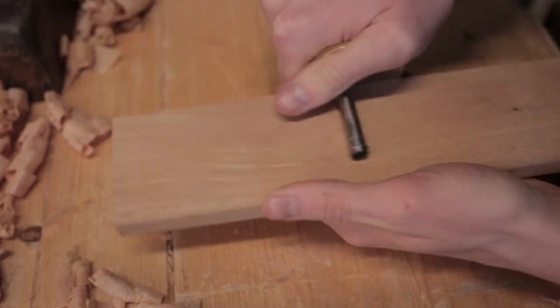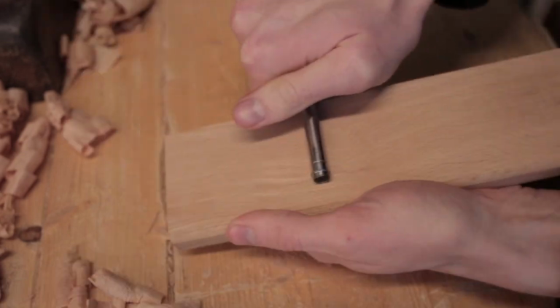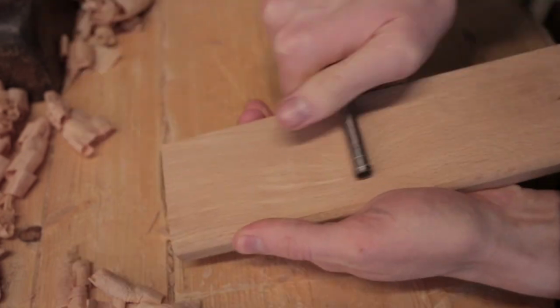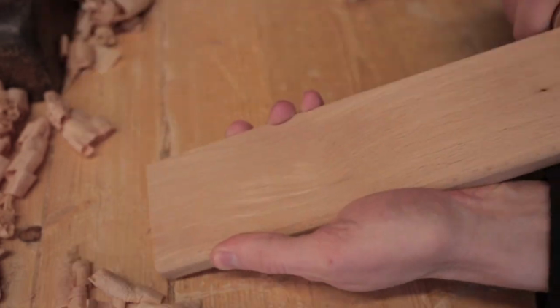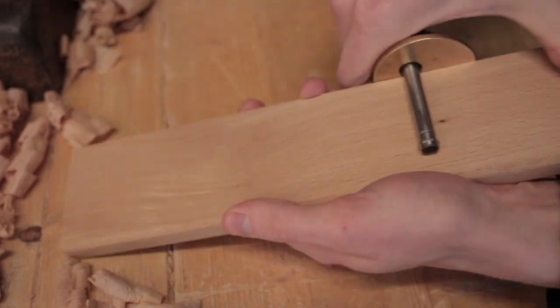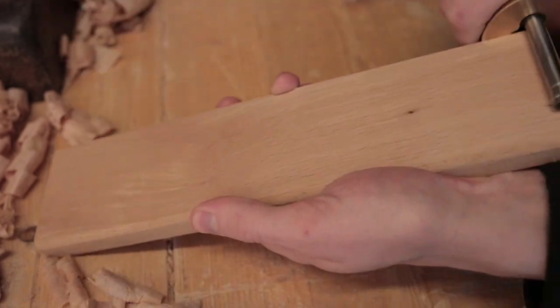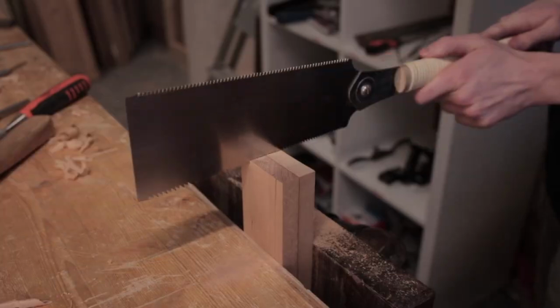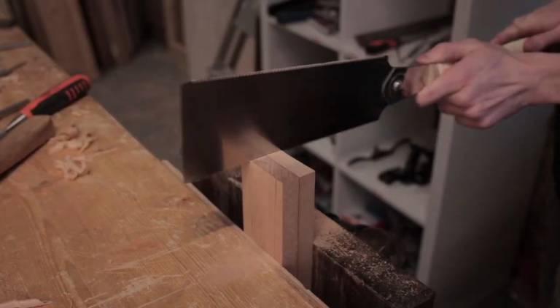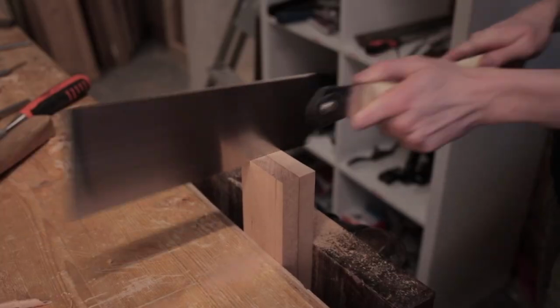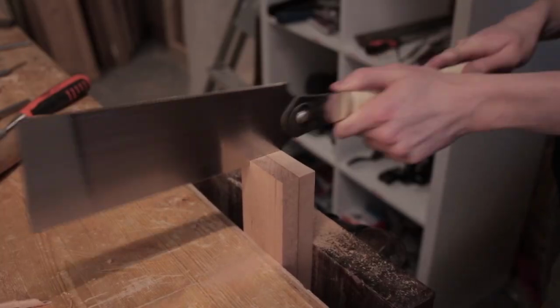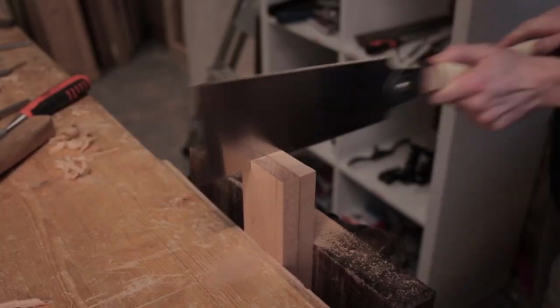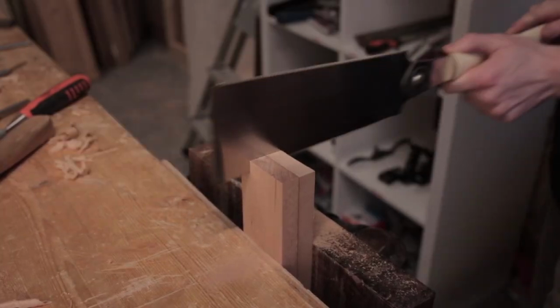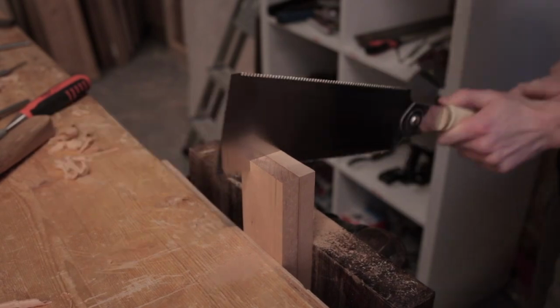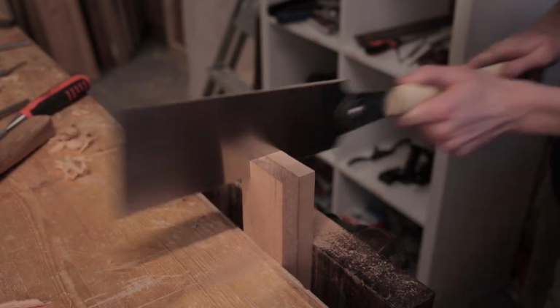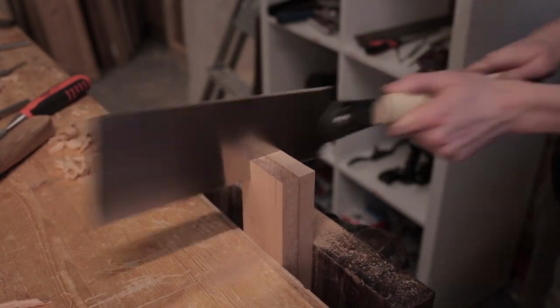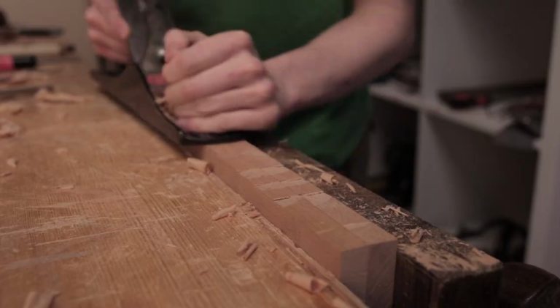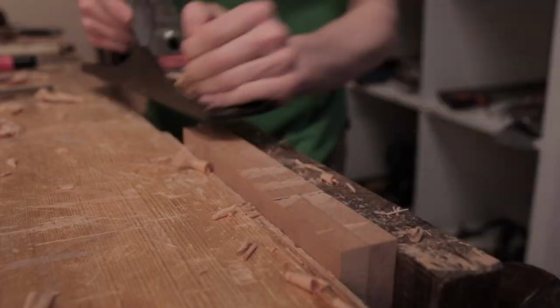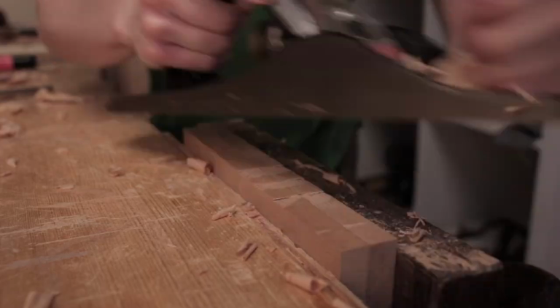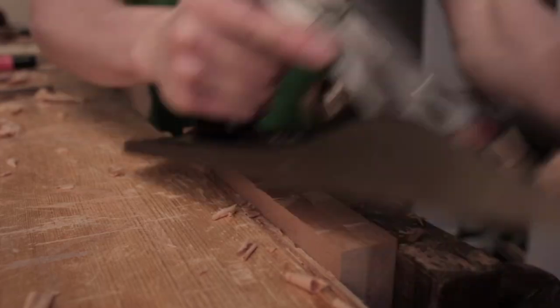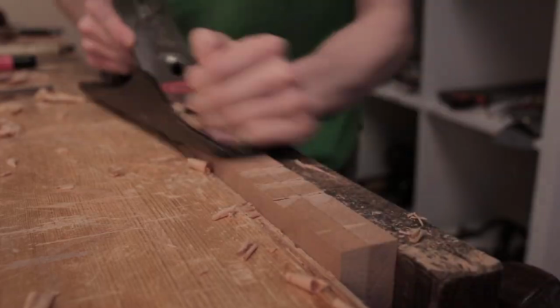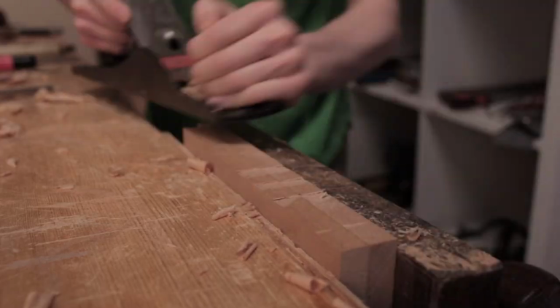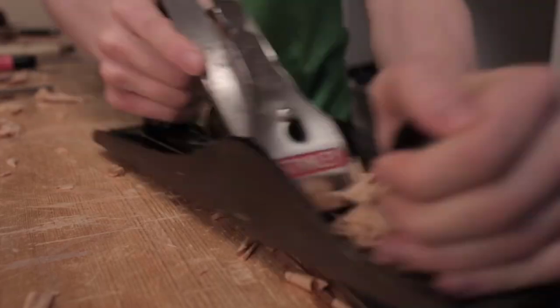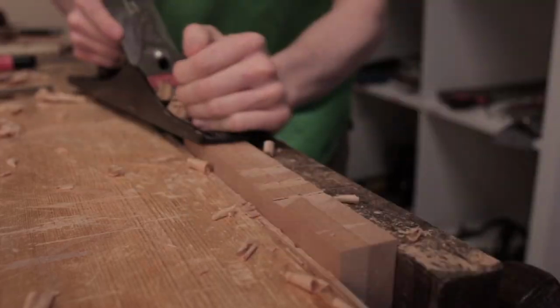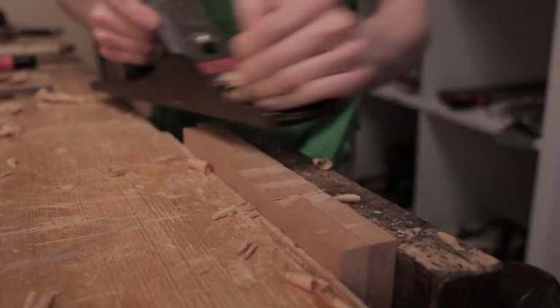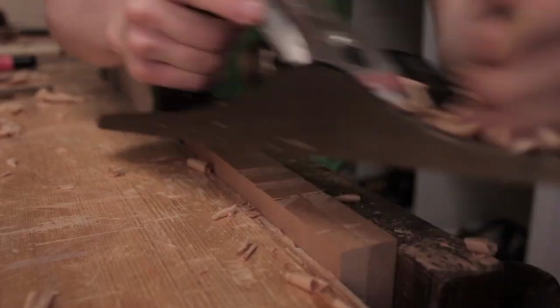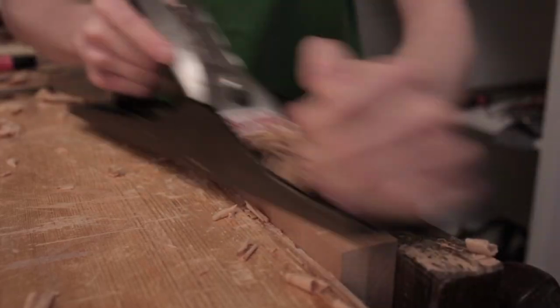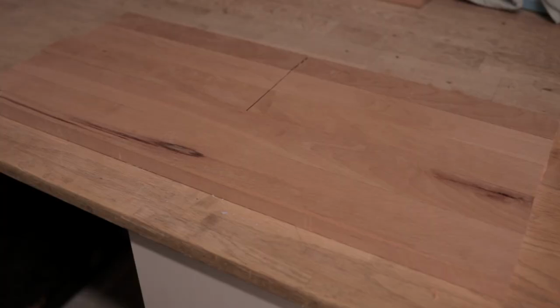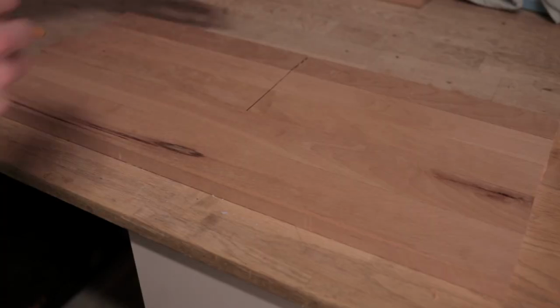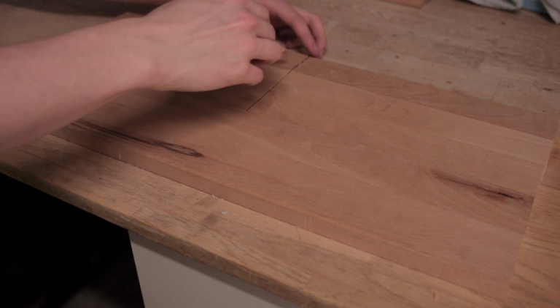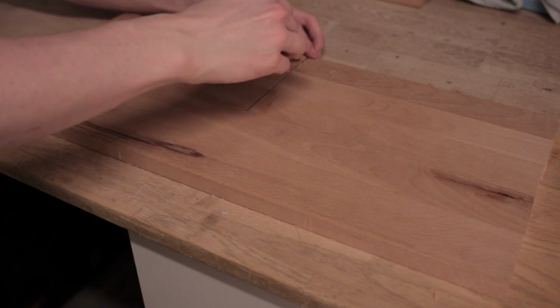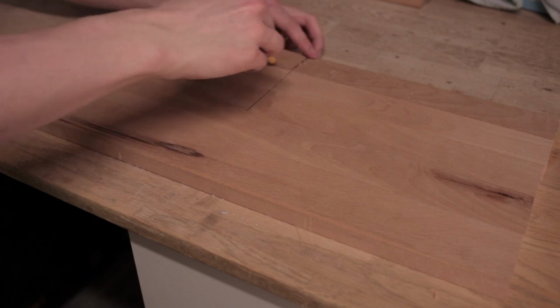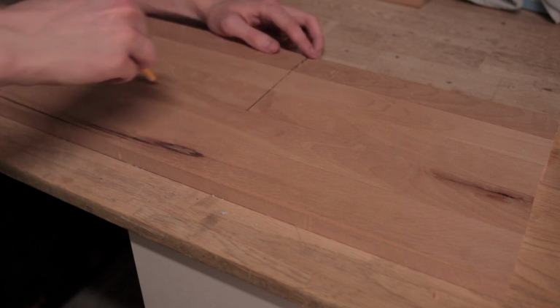As with the first part, the early steps were filmed back in February. Here I'm ripping and planing down some pieces of beech for the drawer fronts, and here's how they will be laid out.